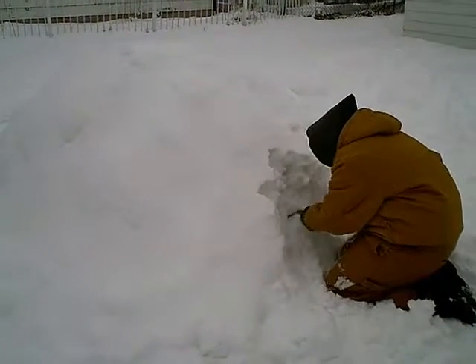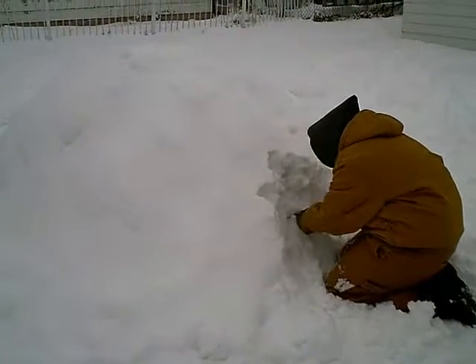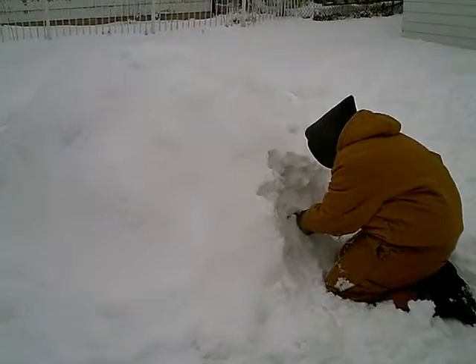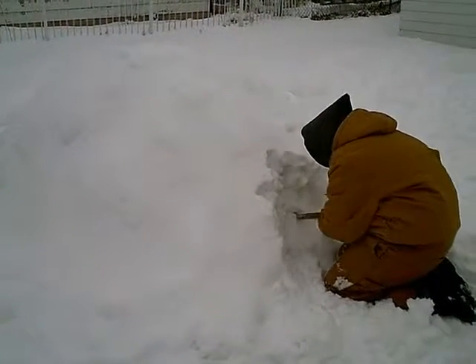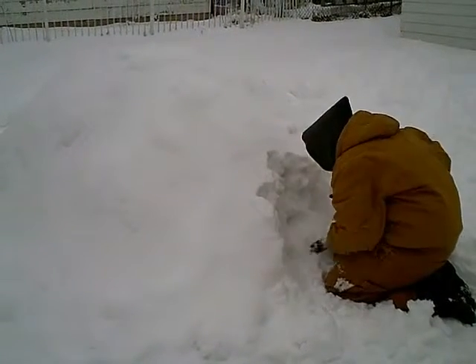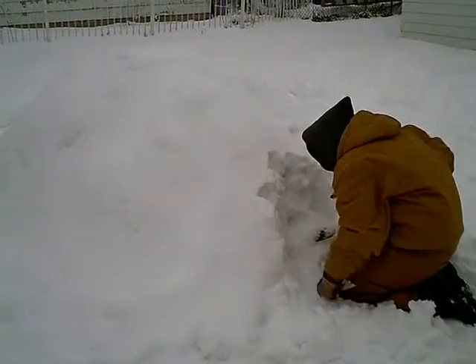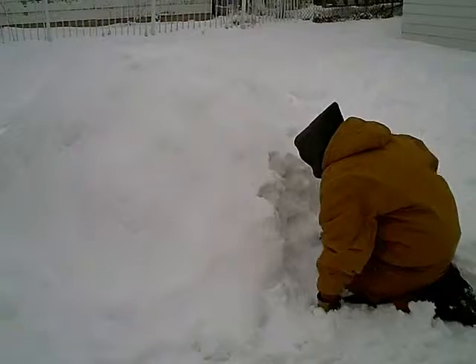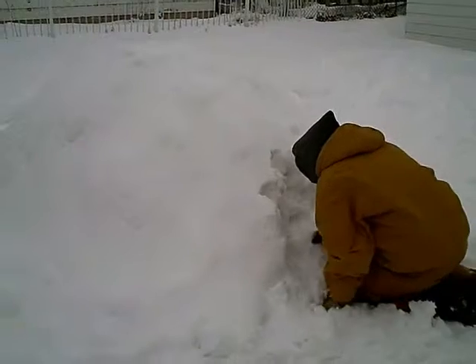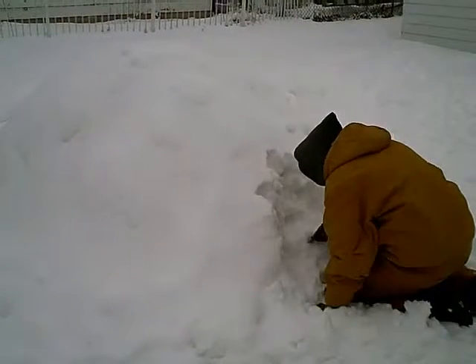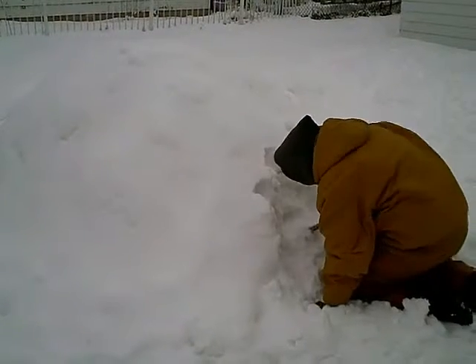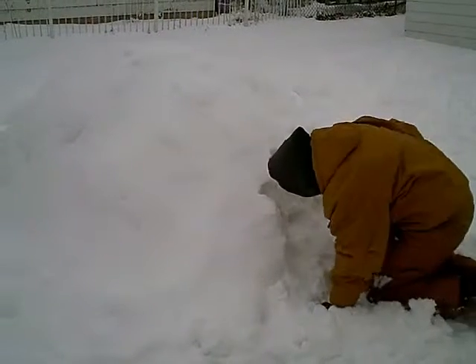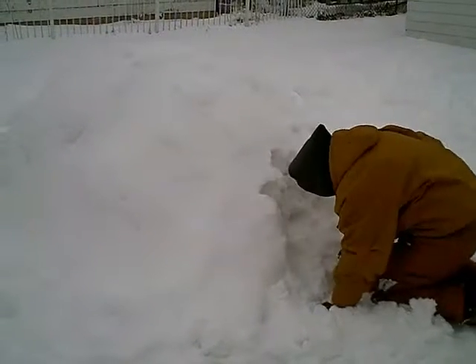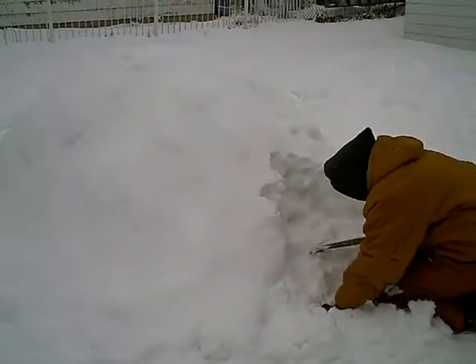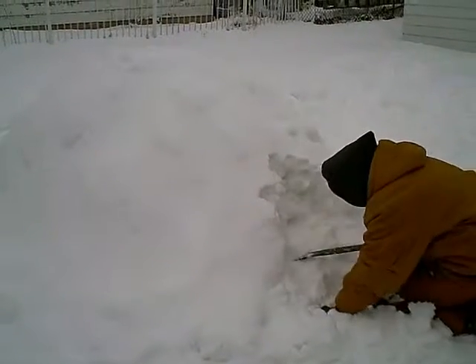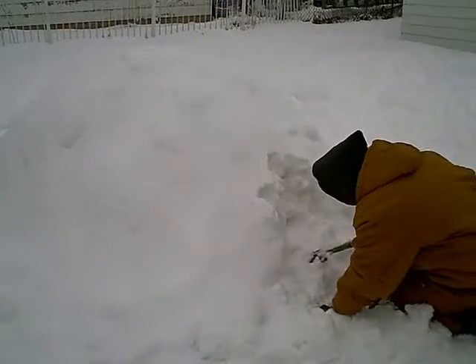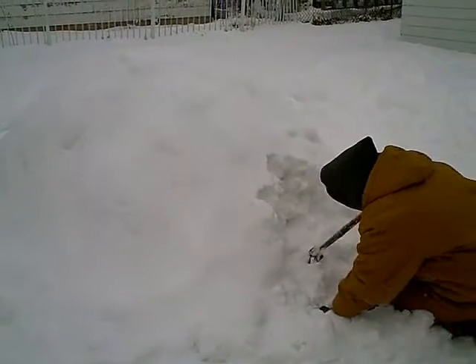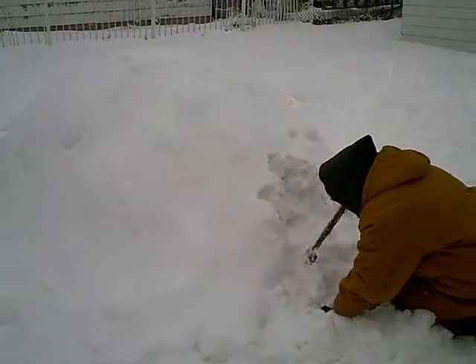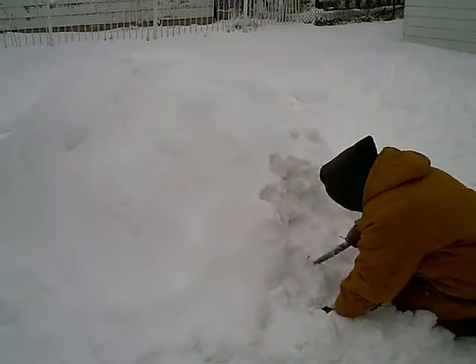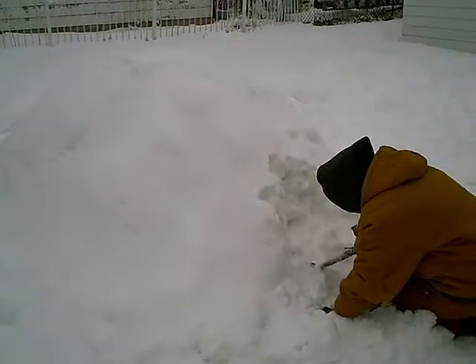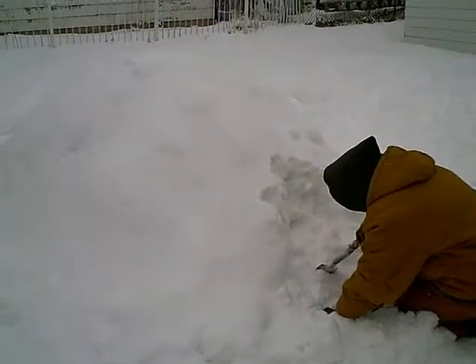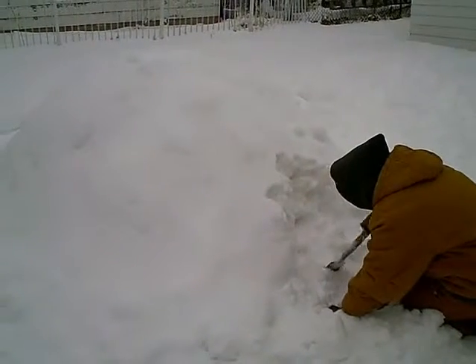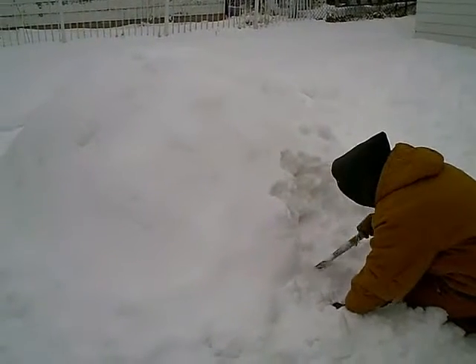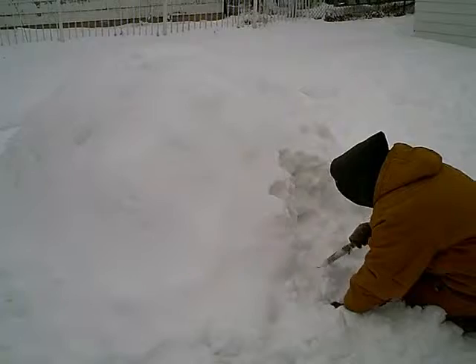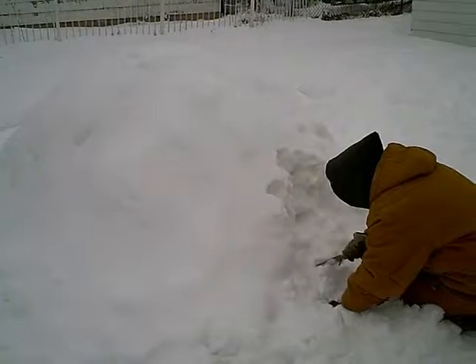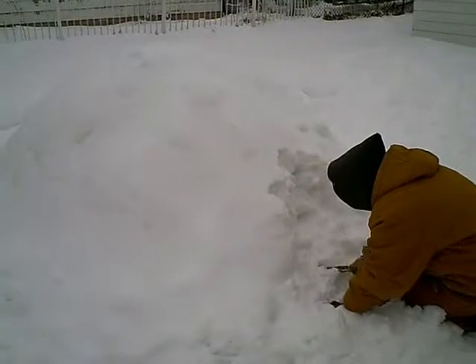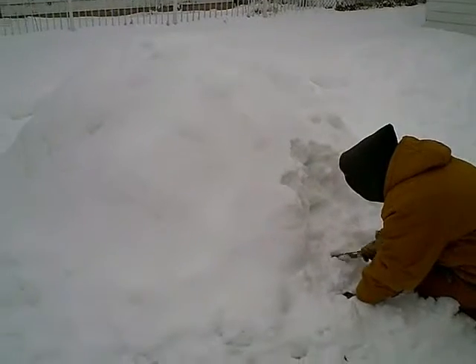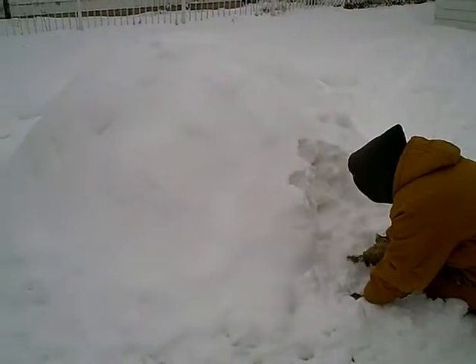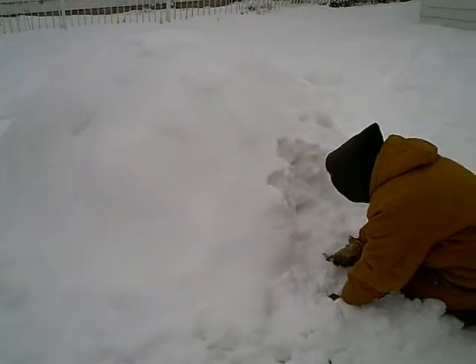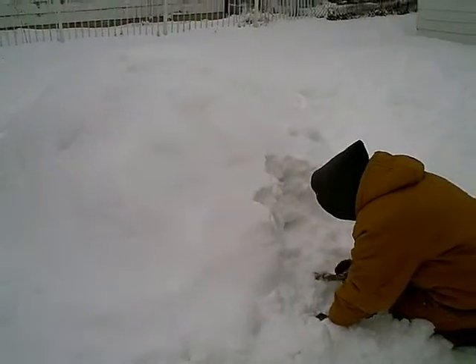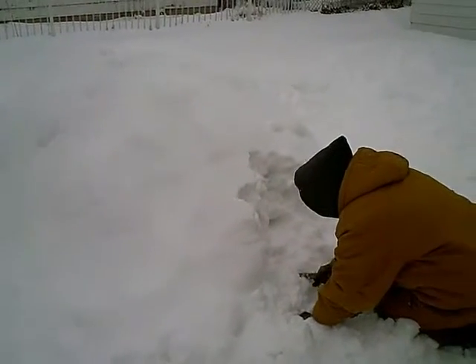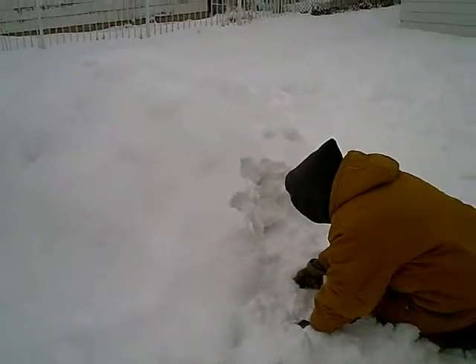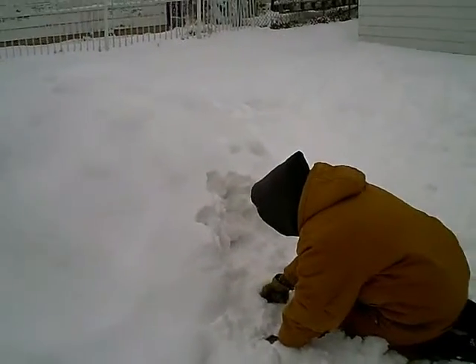Dig down real low to where you hit the grass. Then what we'll do is we'll get a tarp, and when you get a little place cleared out, we'll spread in a tarp so you can finish your digging on the tarp. That way you won't get wet.